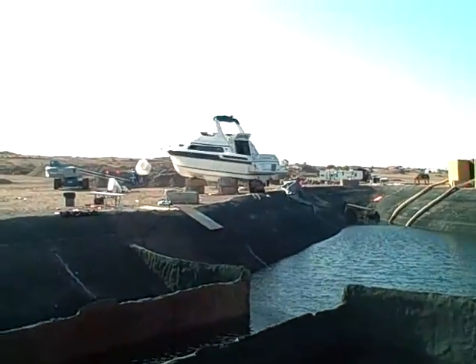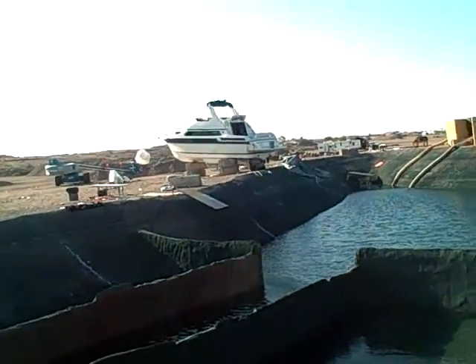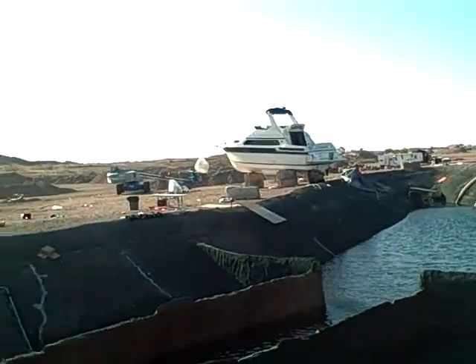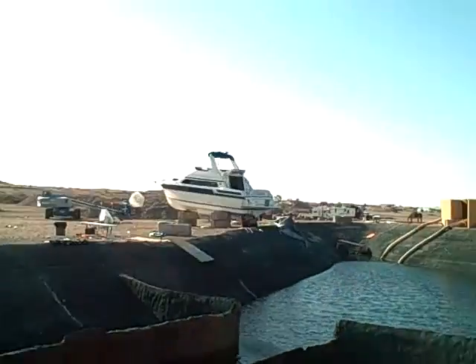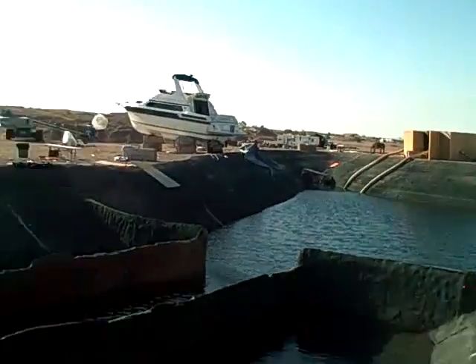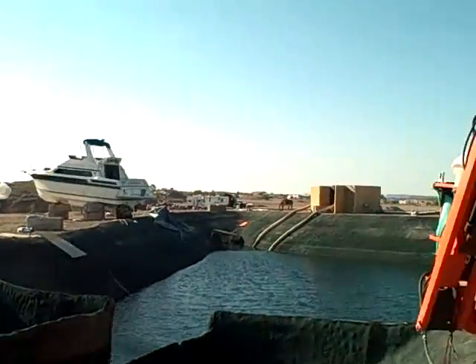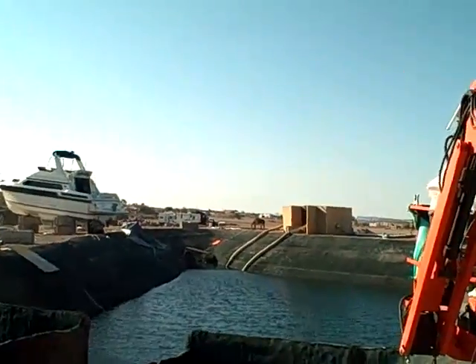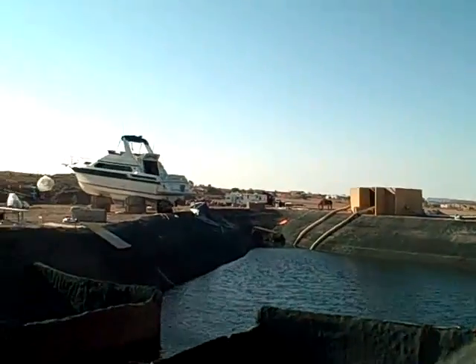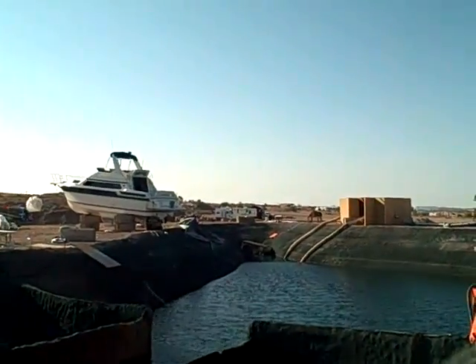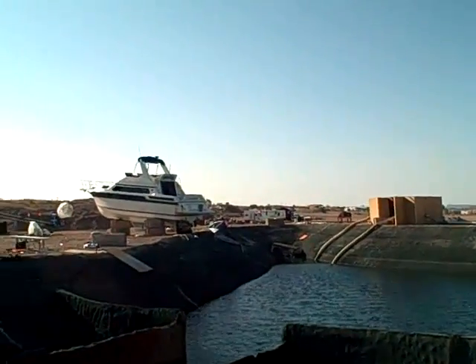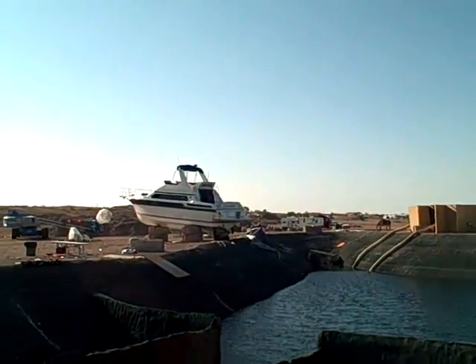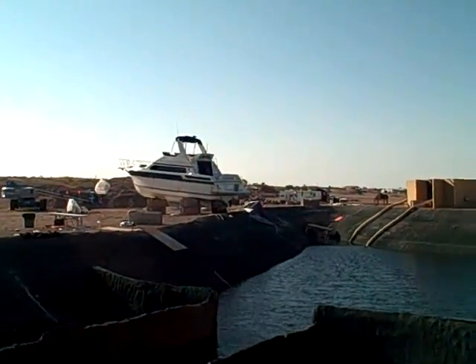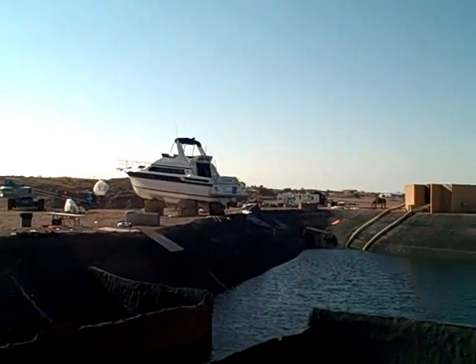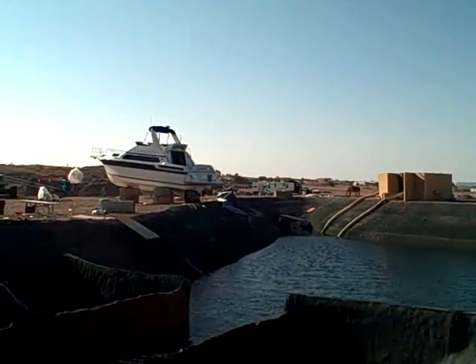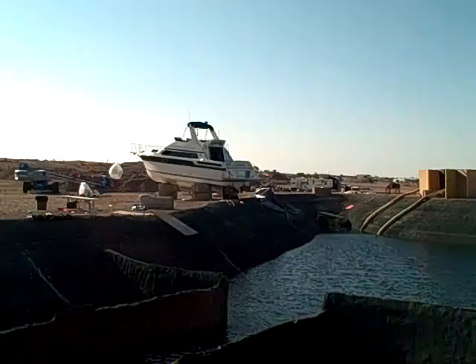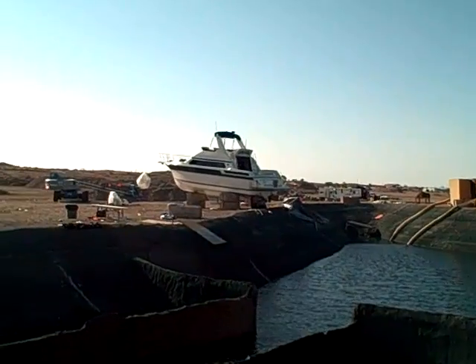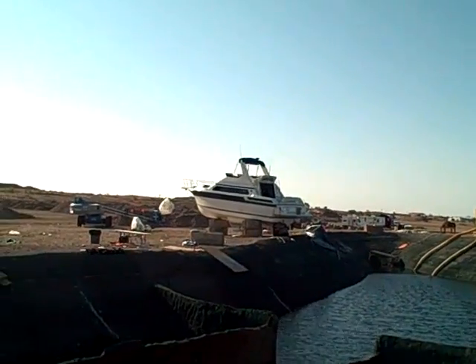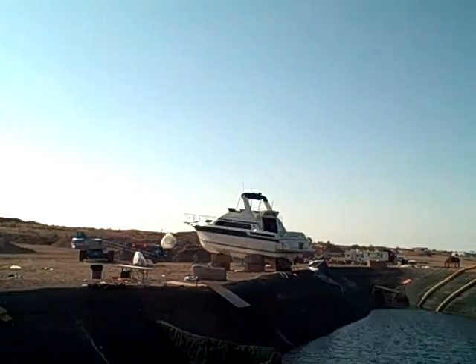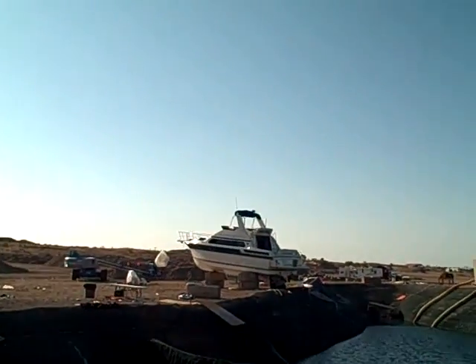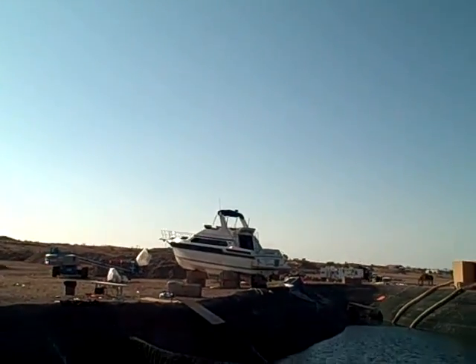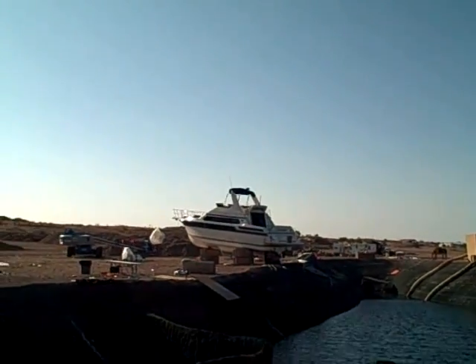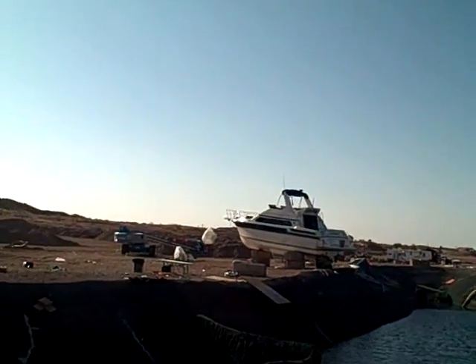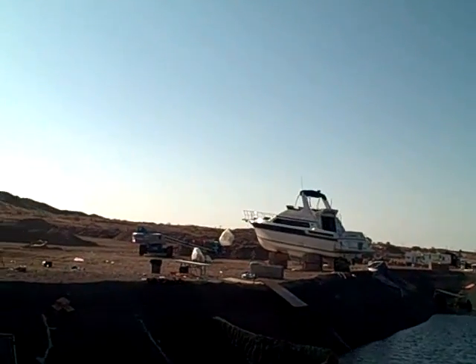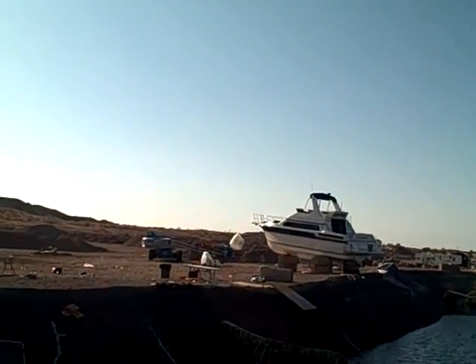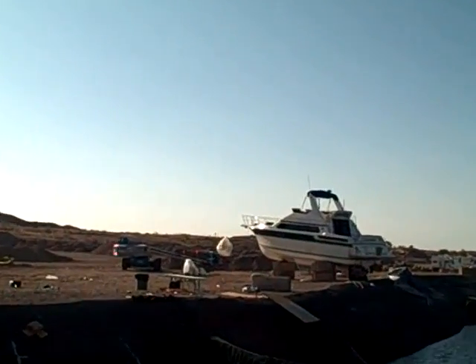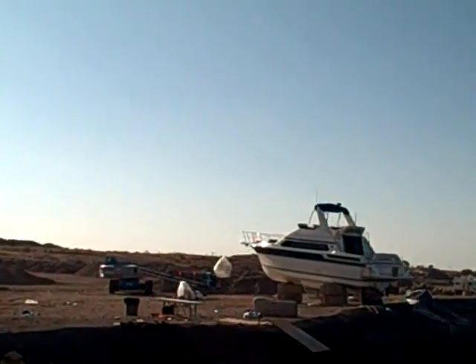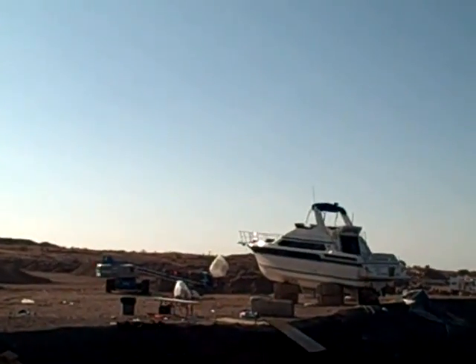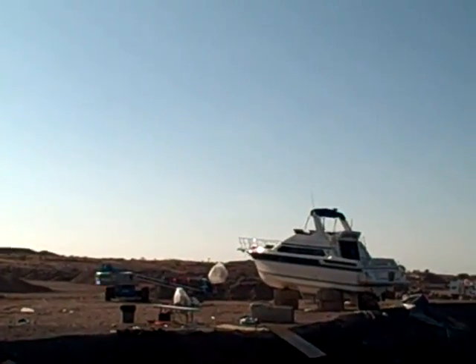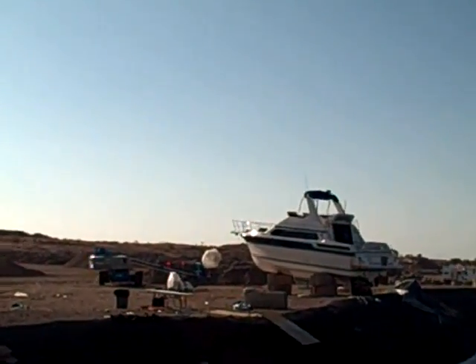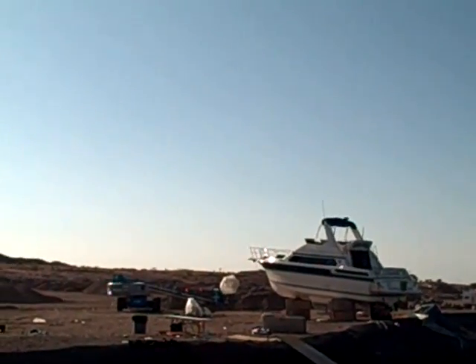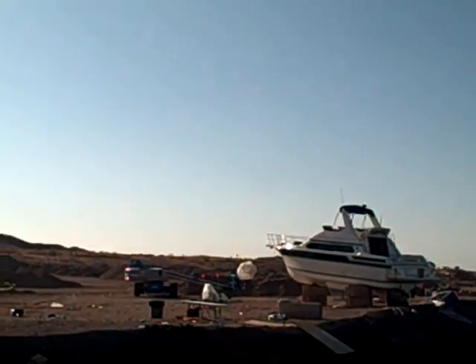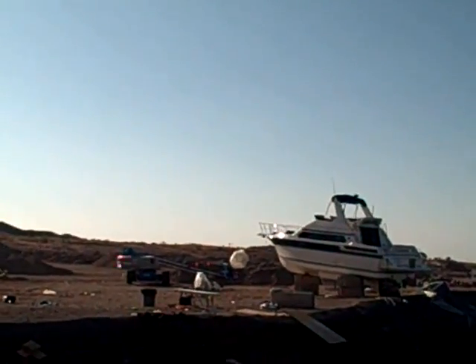Here it is. This is the famous Piranha fish tank with water in it. And there's one of the key boats used in the film, the Barracuda.